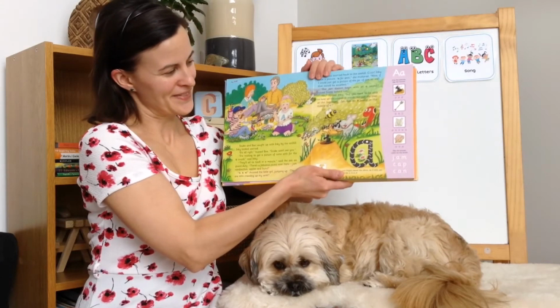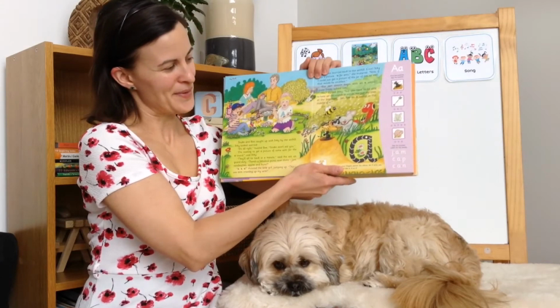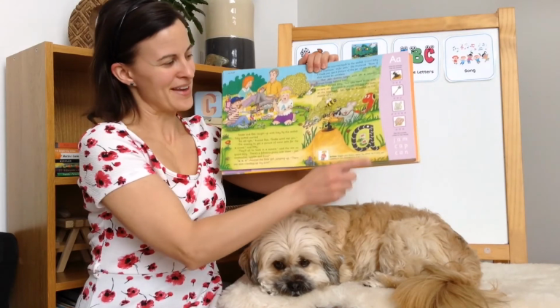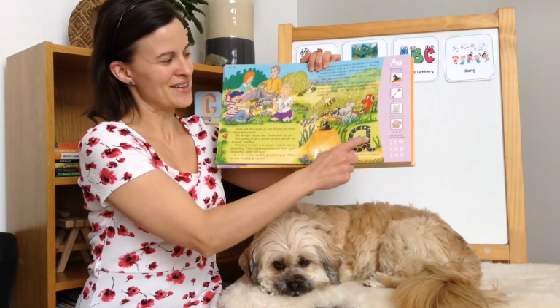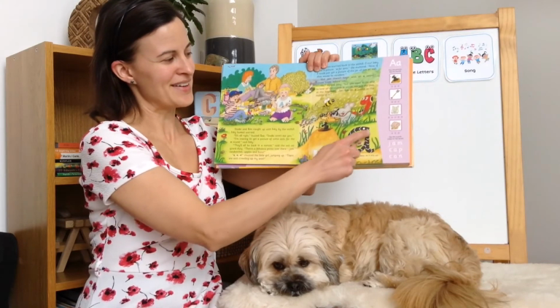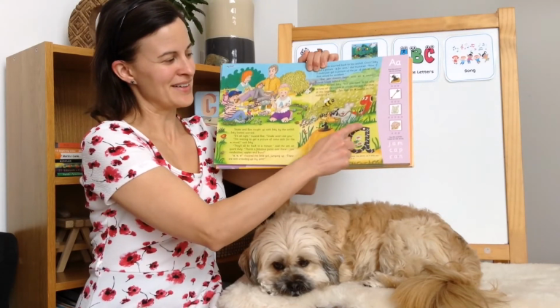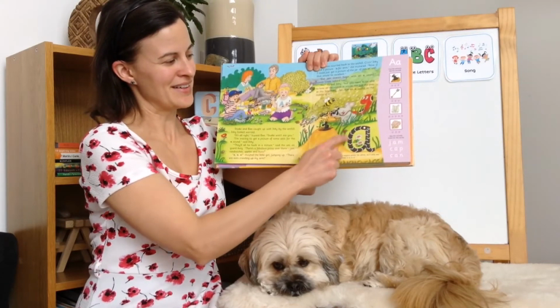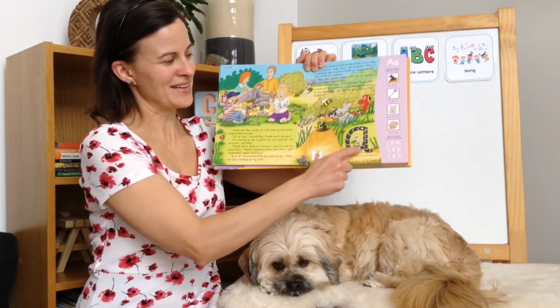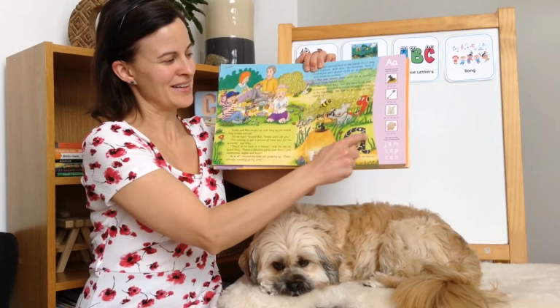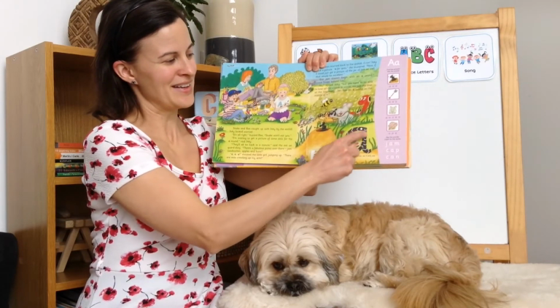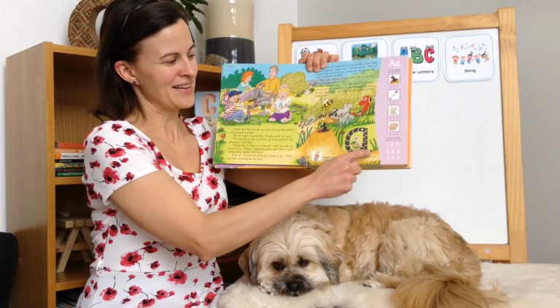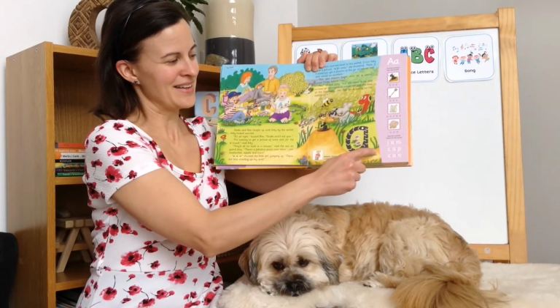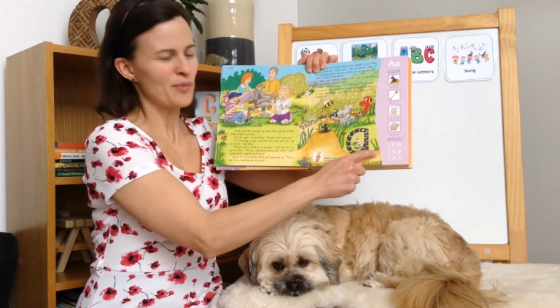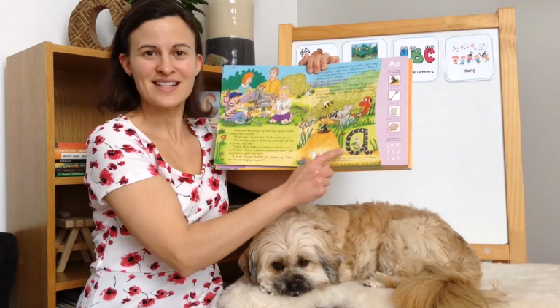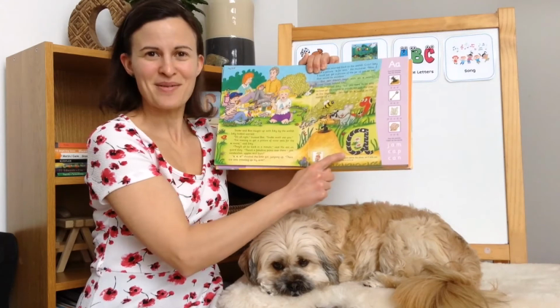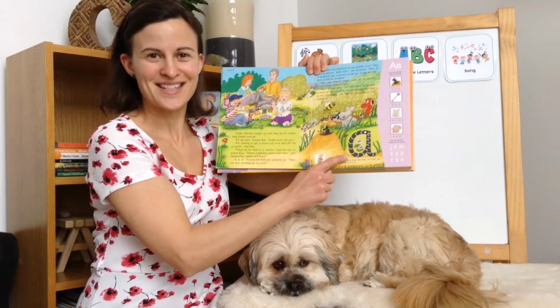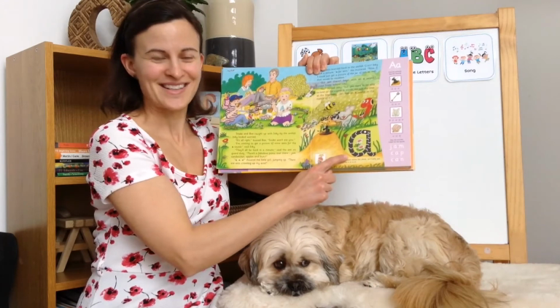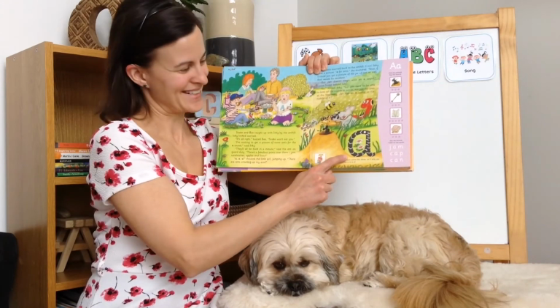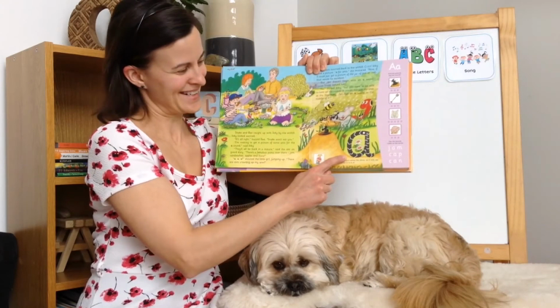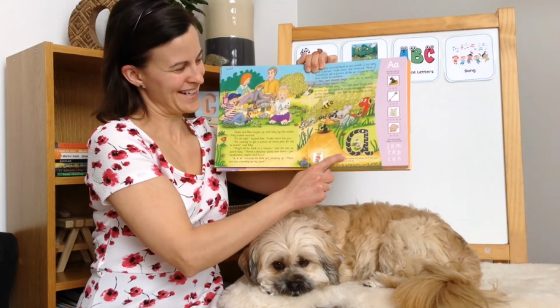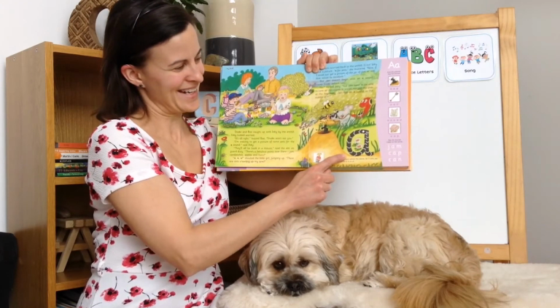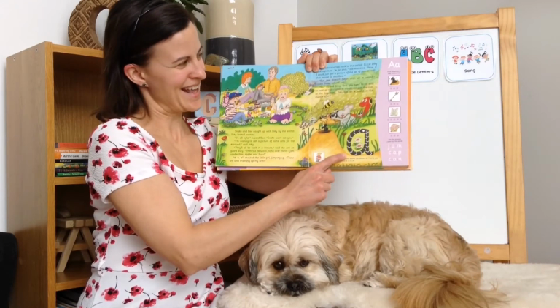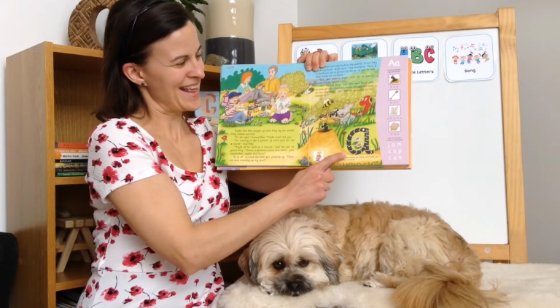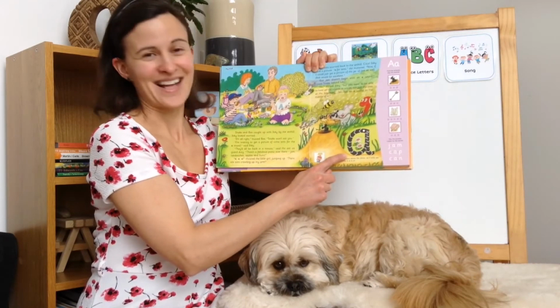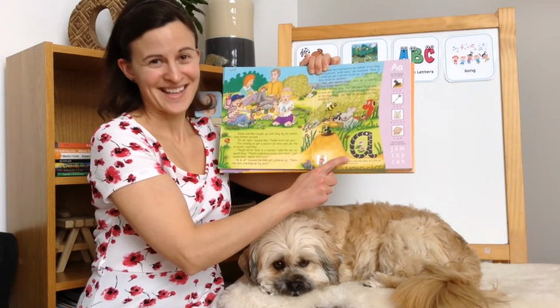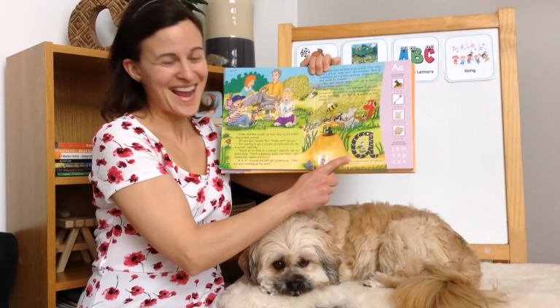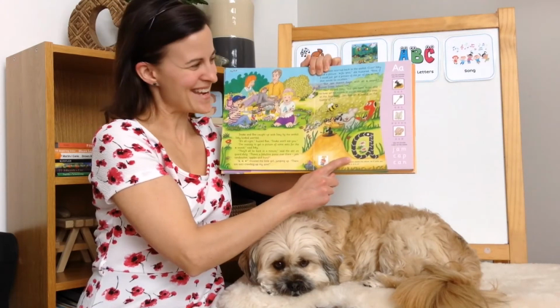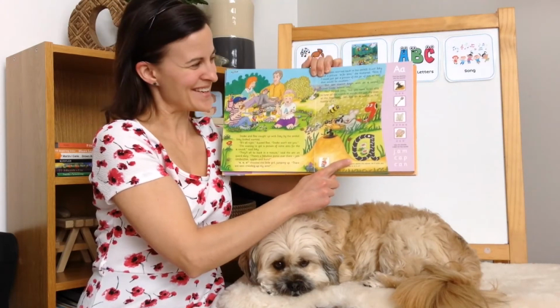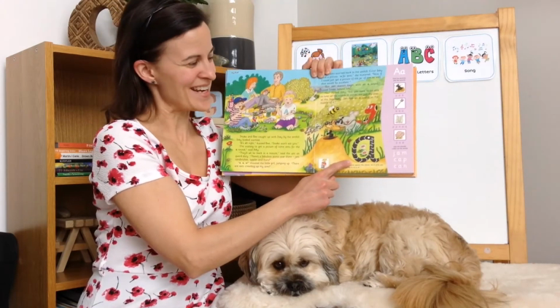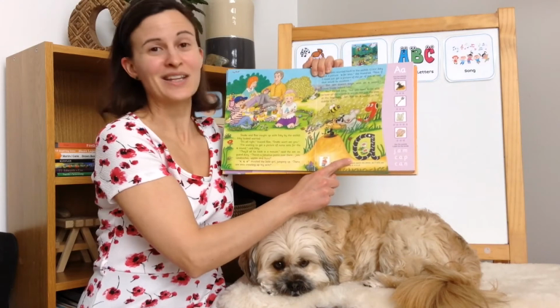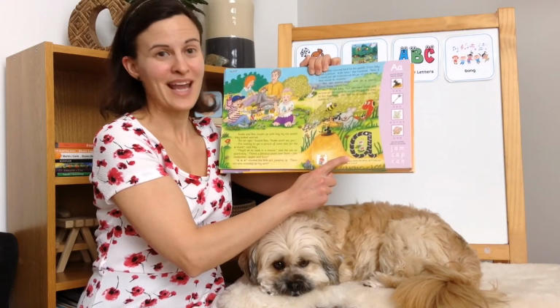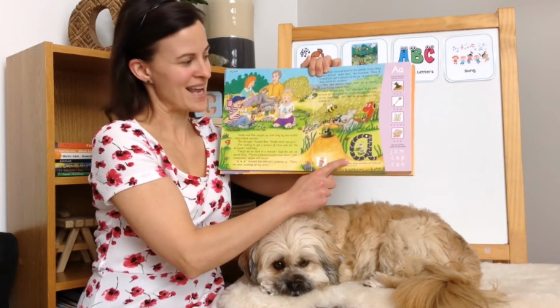Oh, and there's our letter. What's the name of this letter? That's a letter A. You're right, a lowercase a.